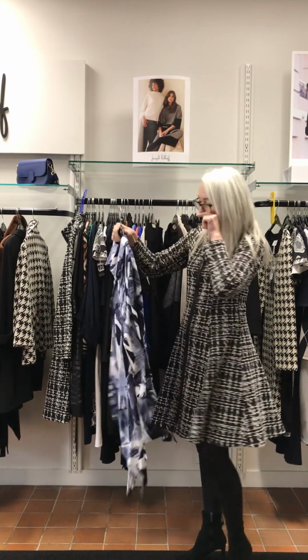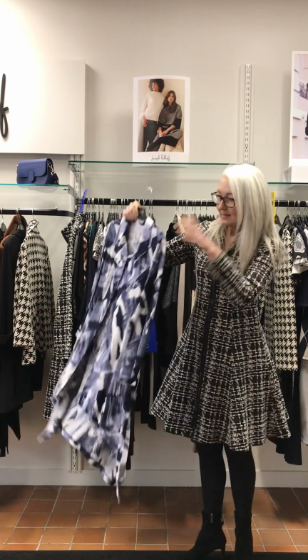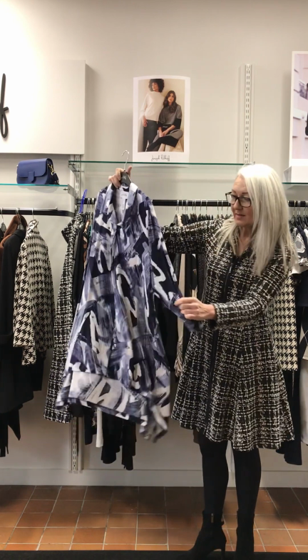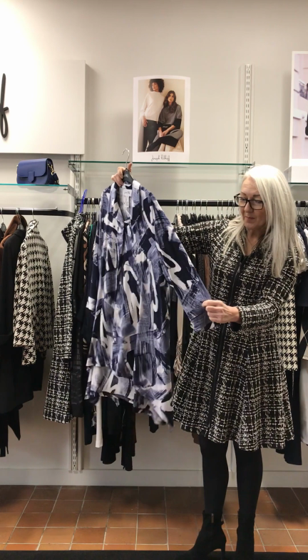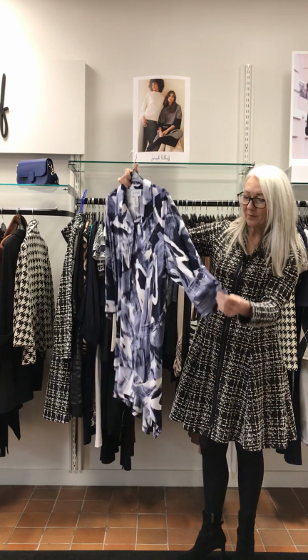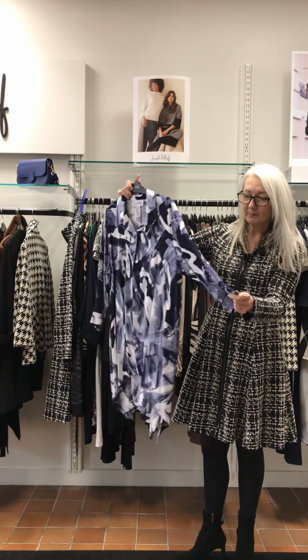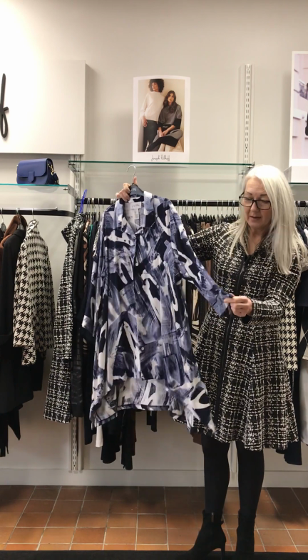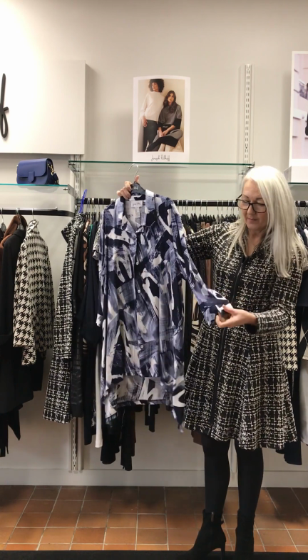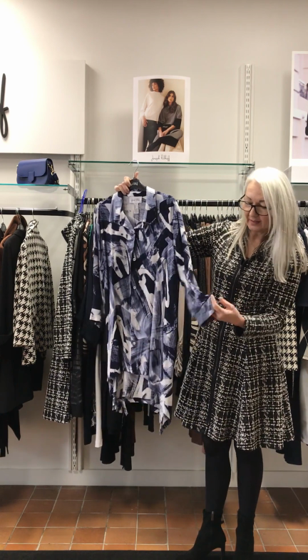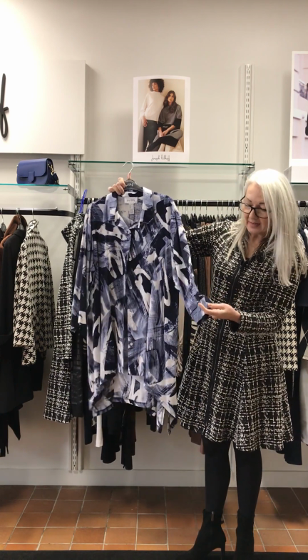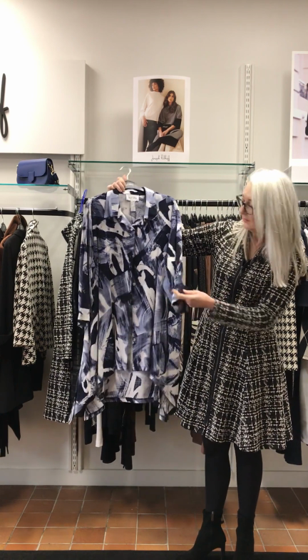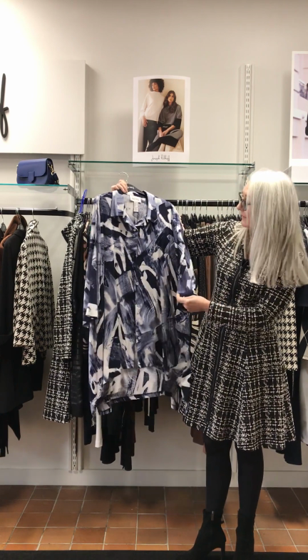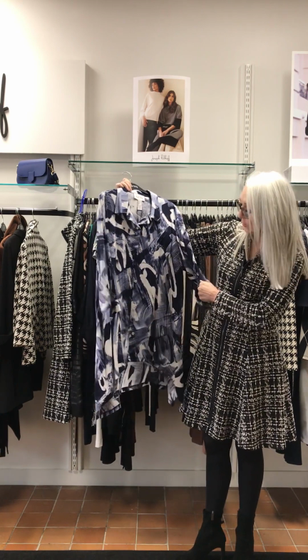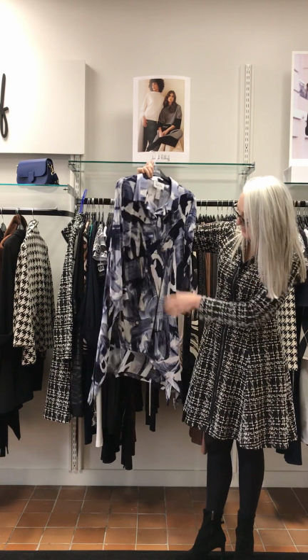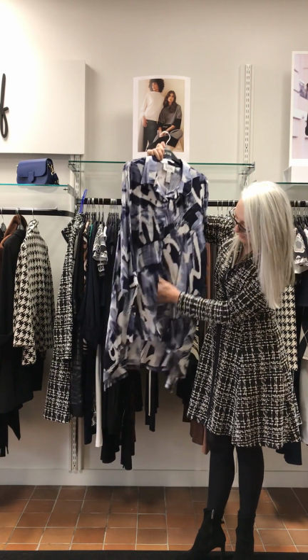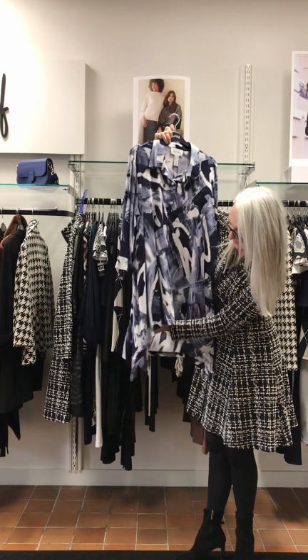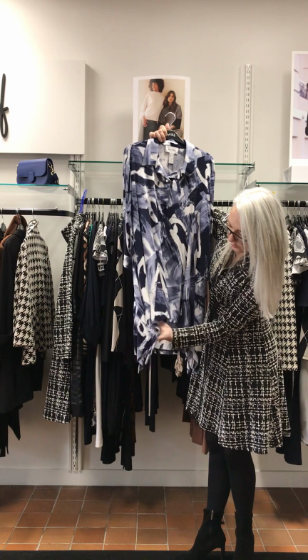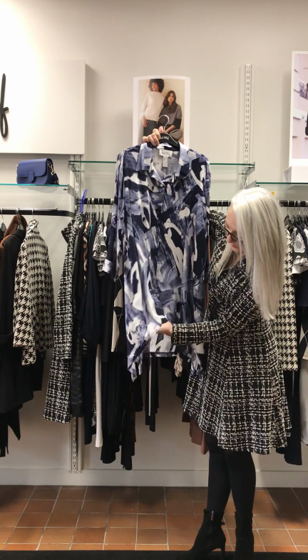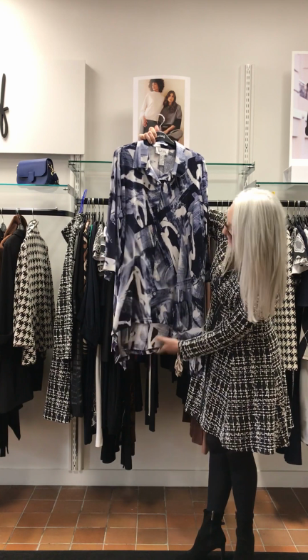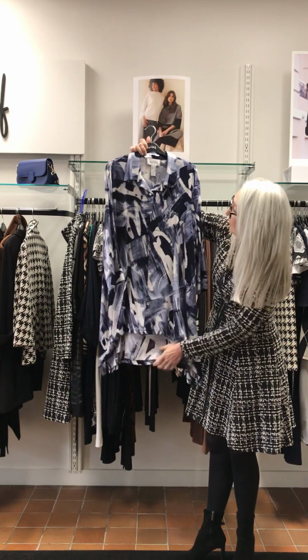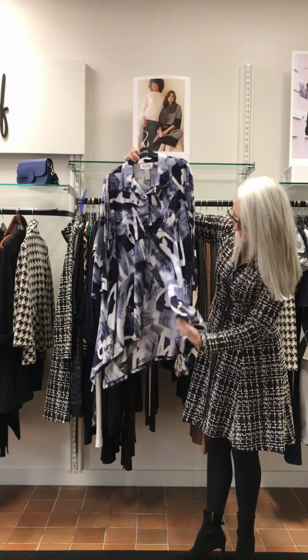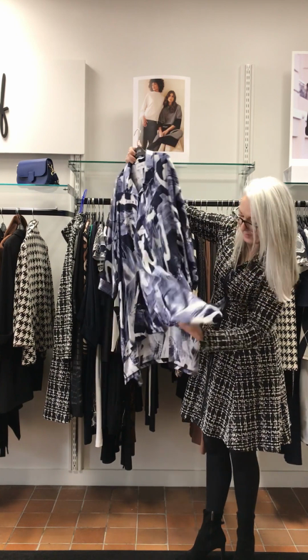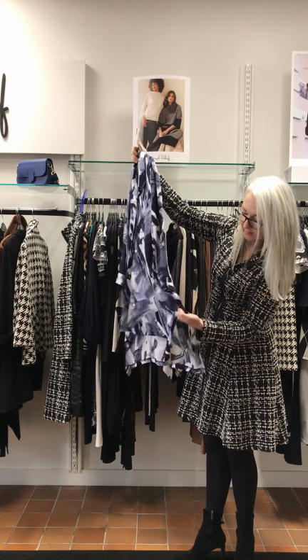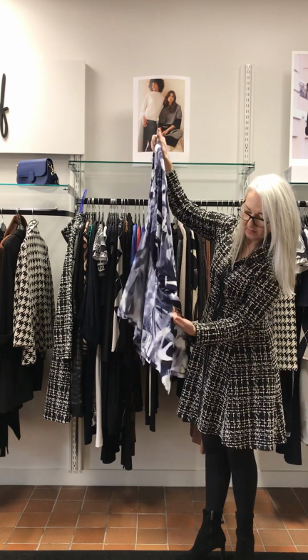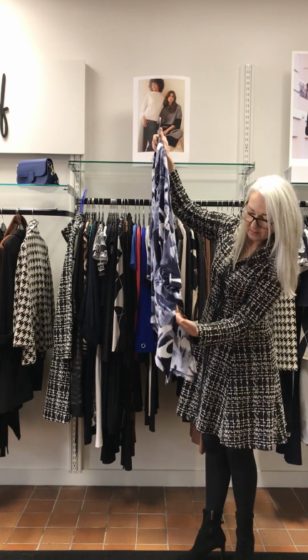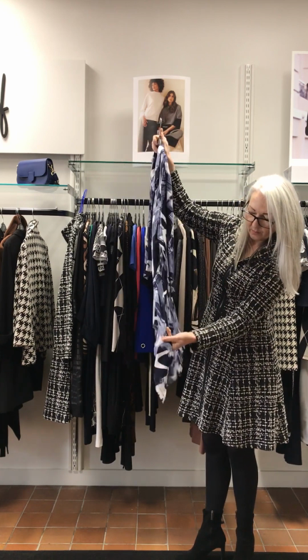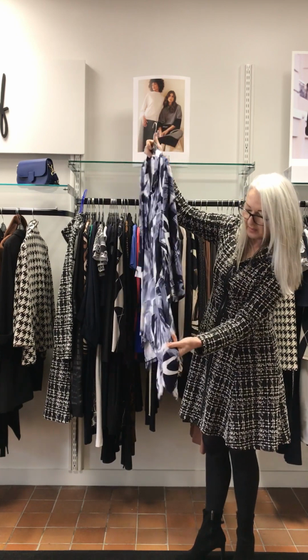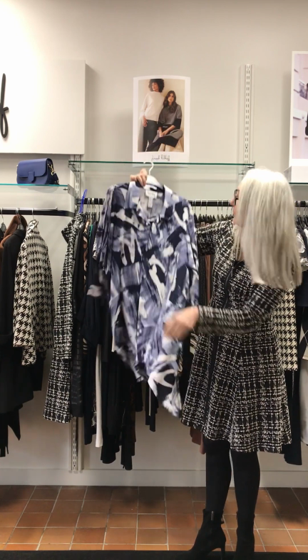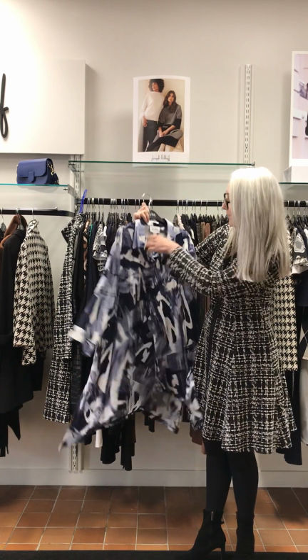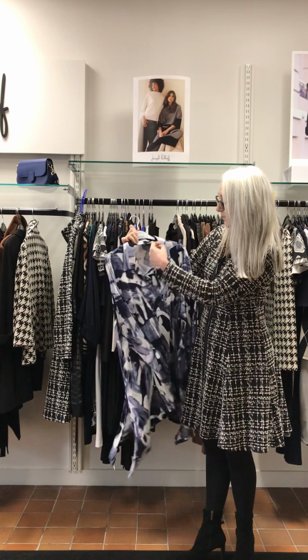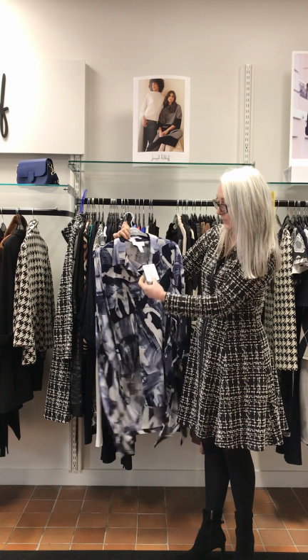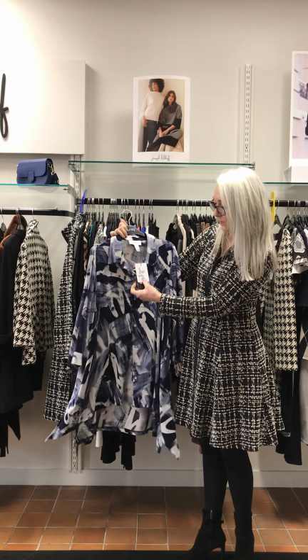This is ribcoff — if you like linen, it doesn't crease. Shorter at the front, great tunic with a side split. £240.